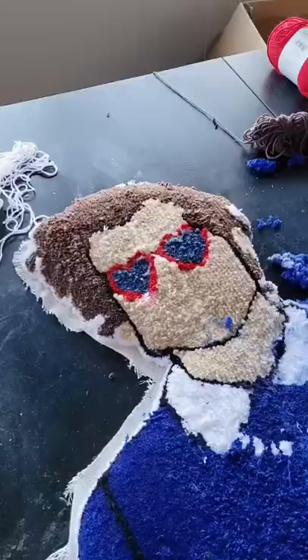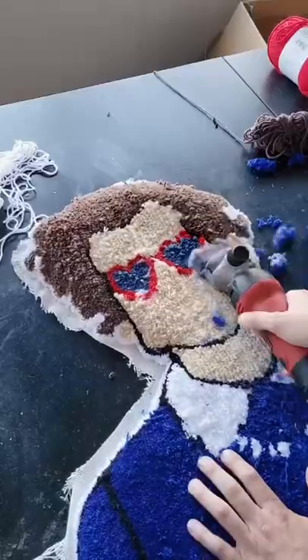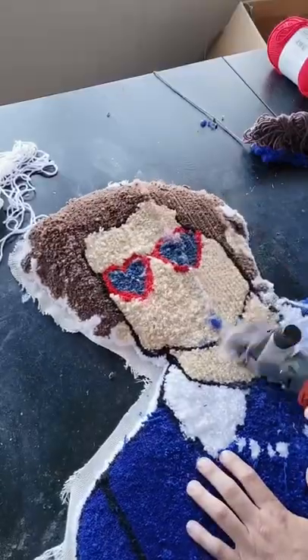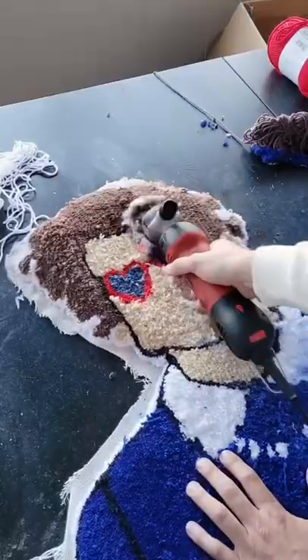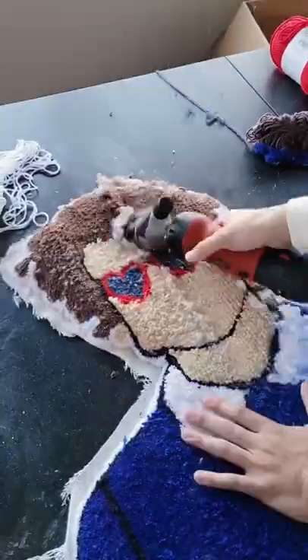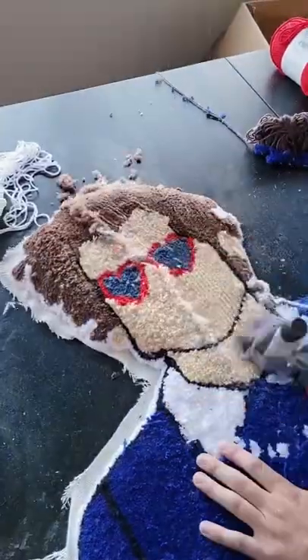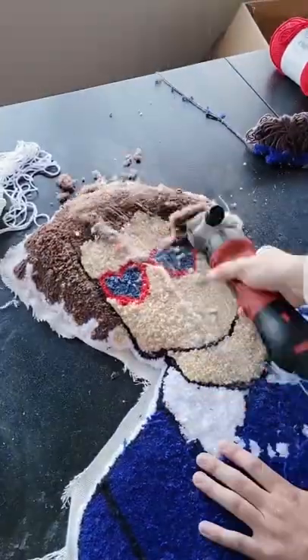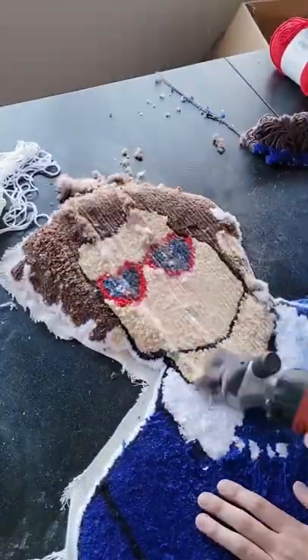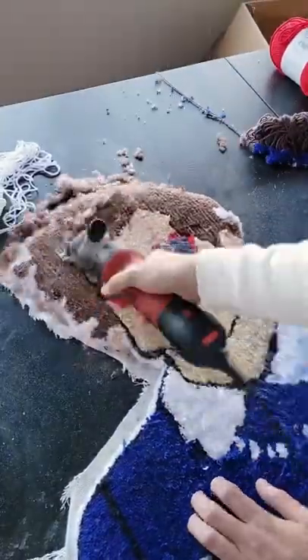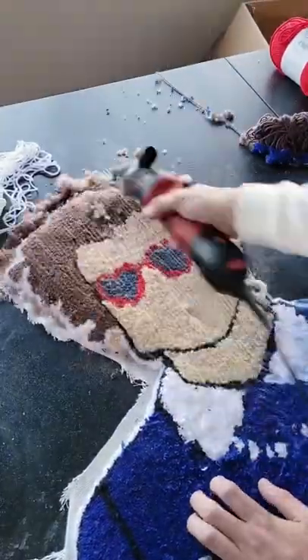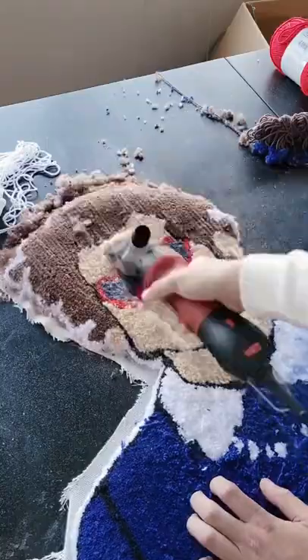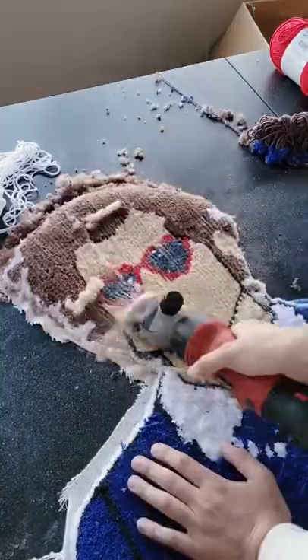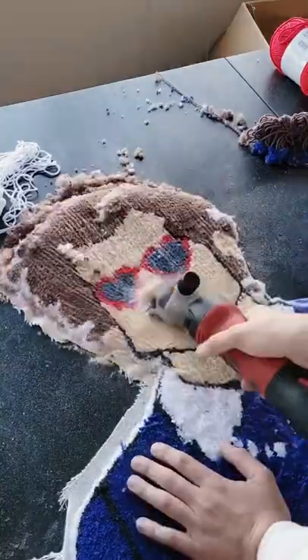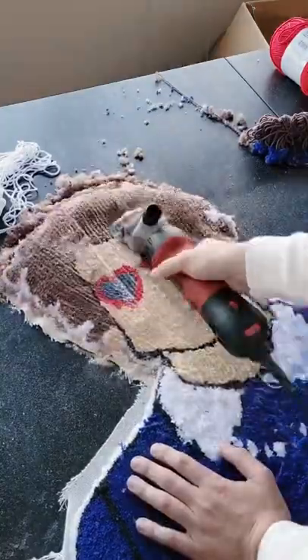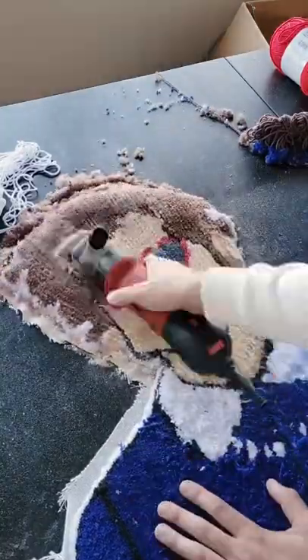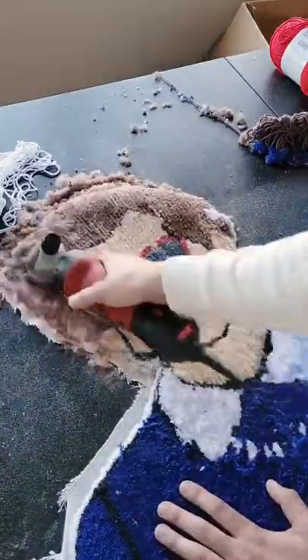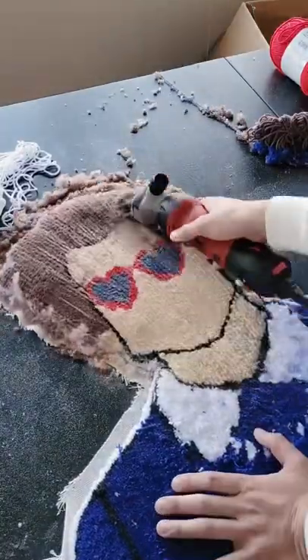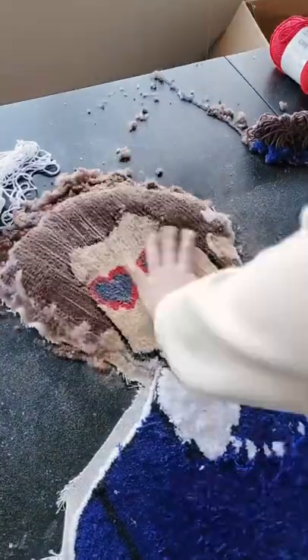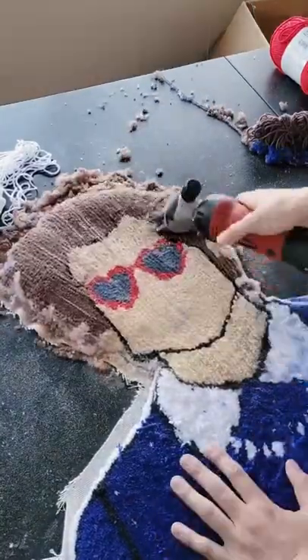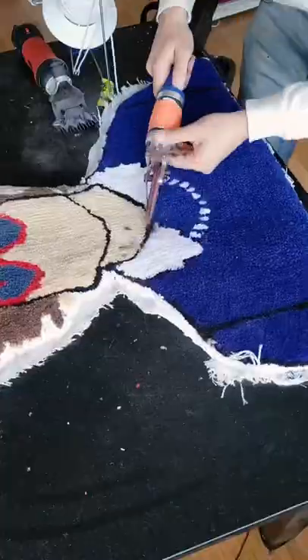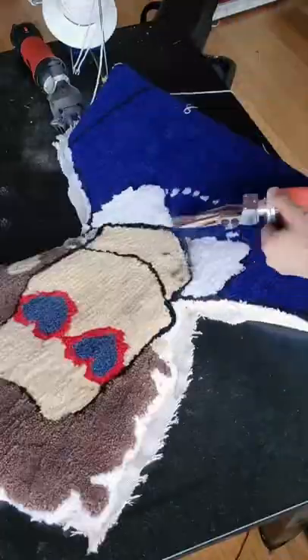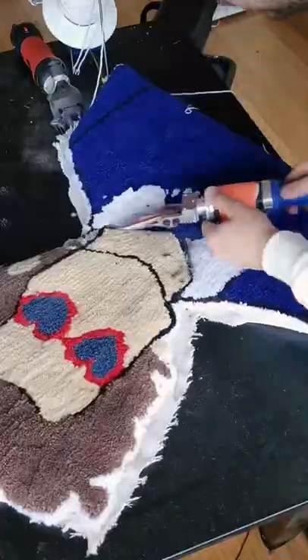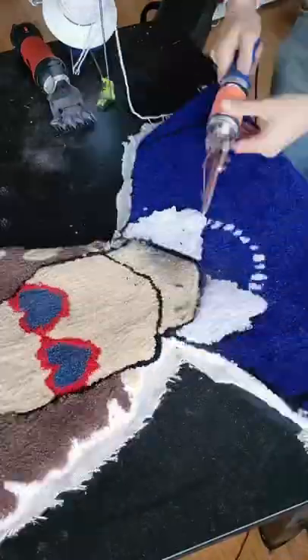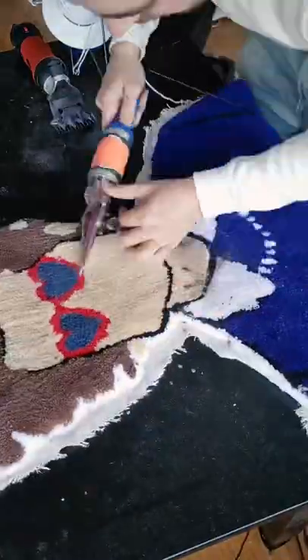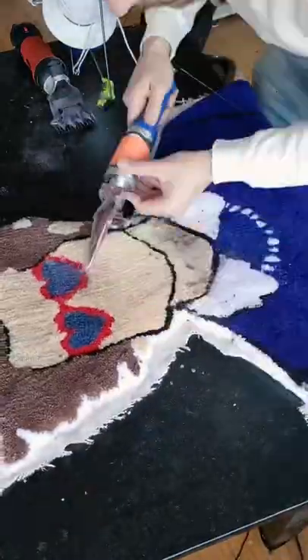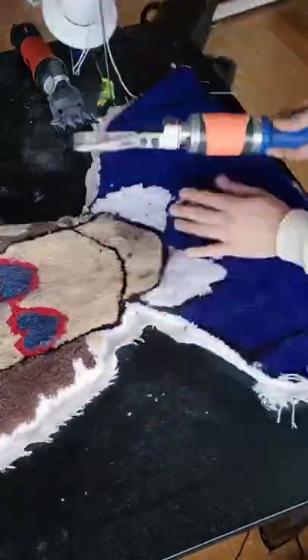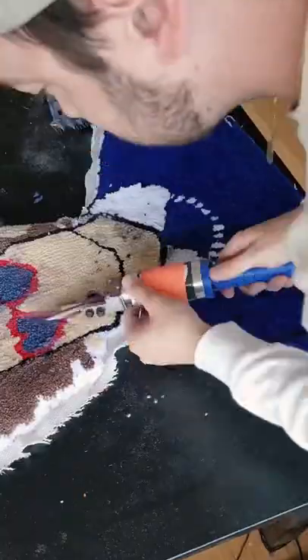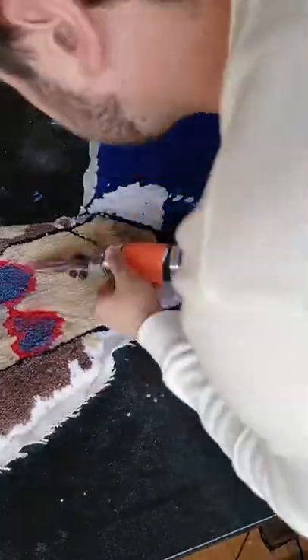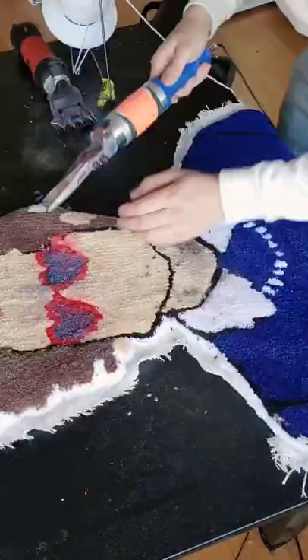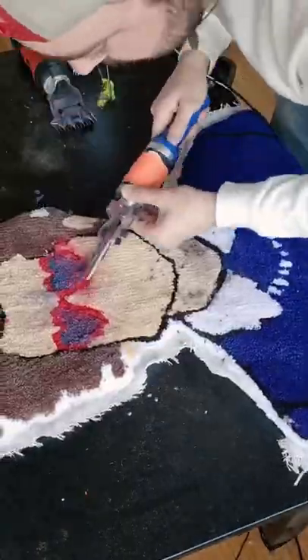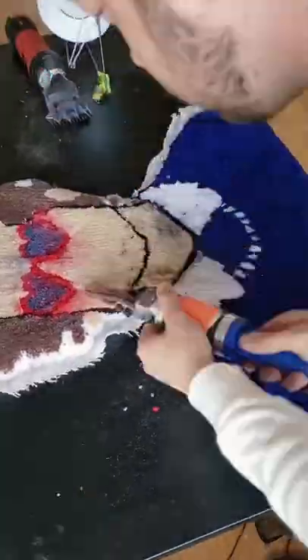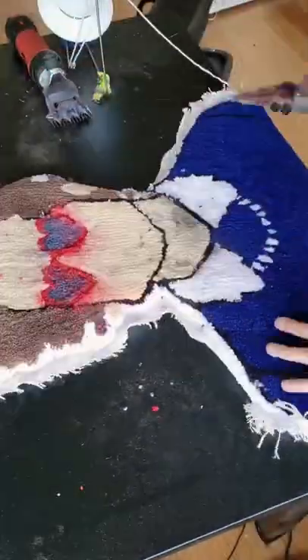And in case you're wondering, yes, this is equally as satisfying to do as it is to watch. Once that's done, I switched over to my auto scissors and sculpted the rug to make all the lines clean and crisp.